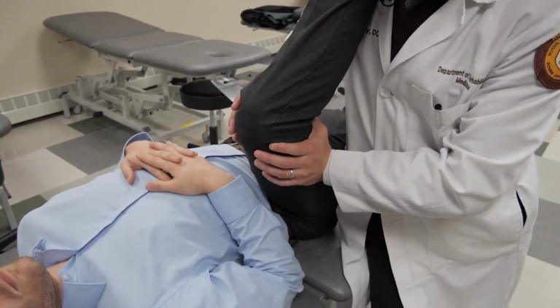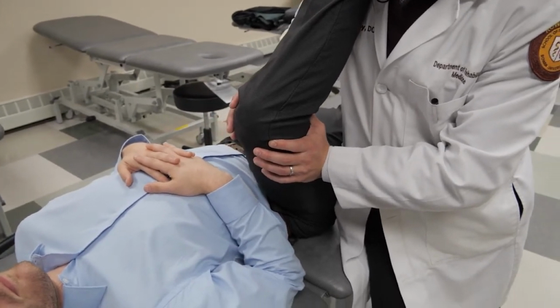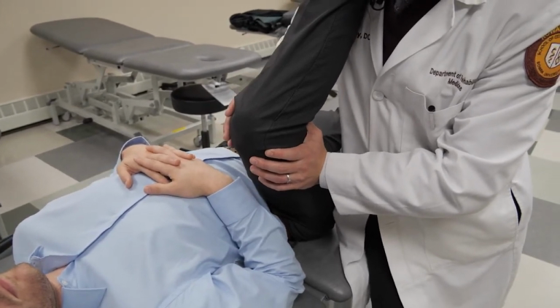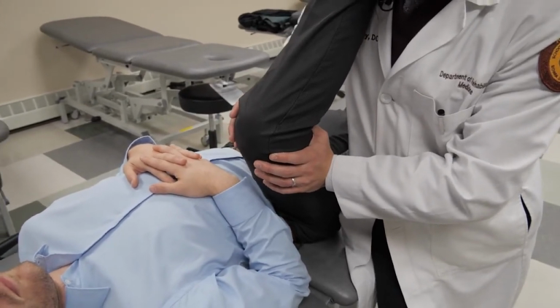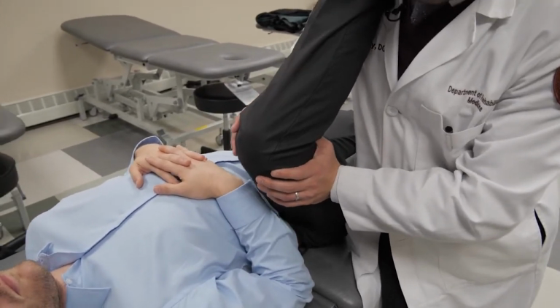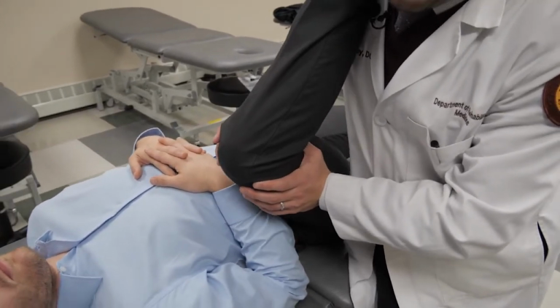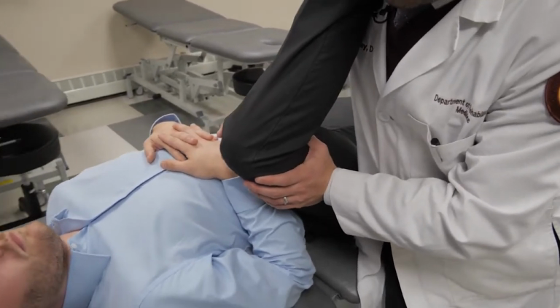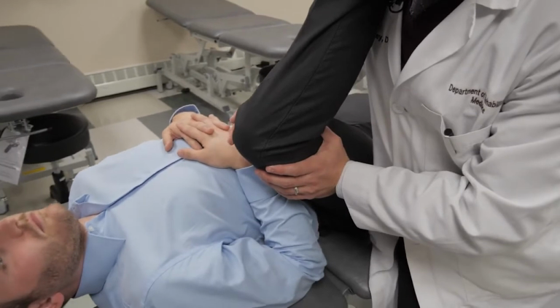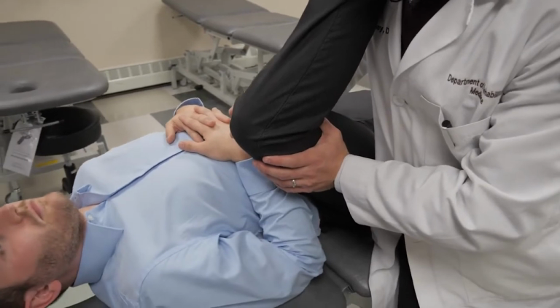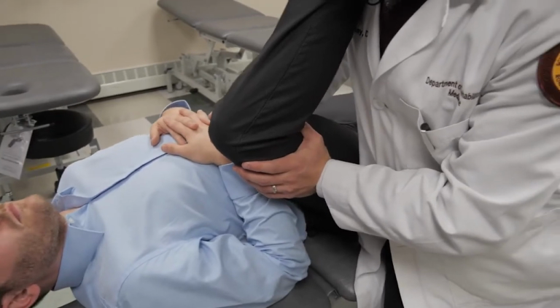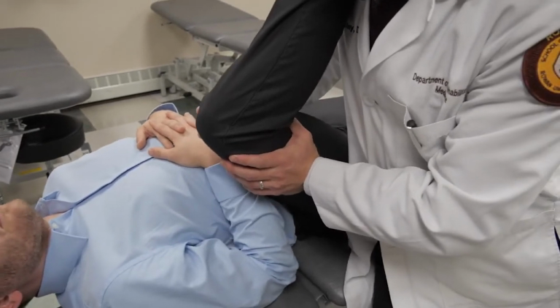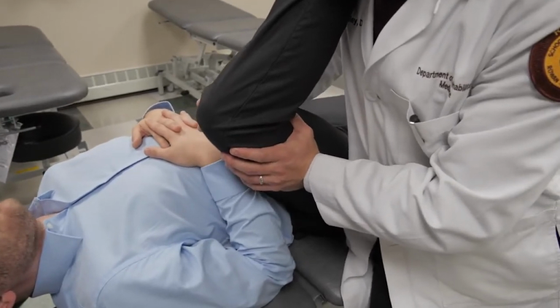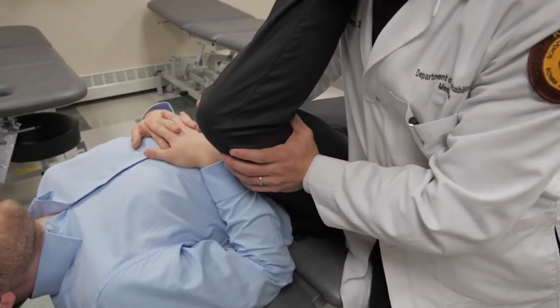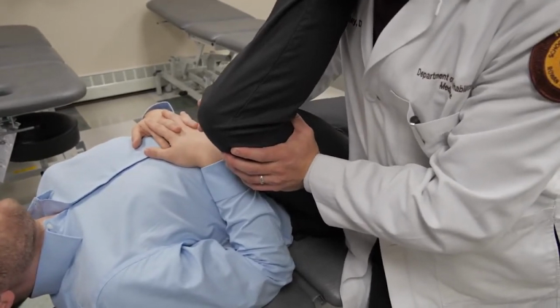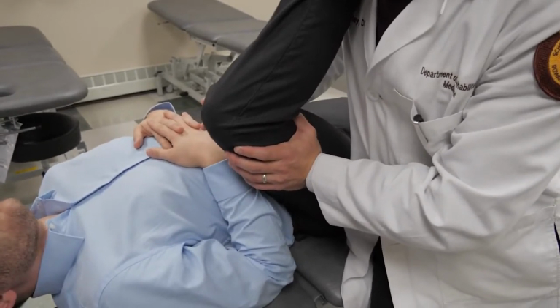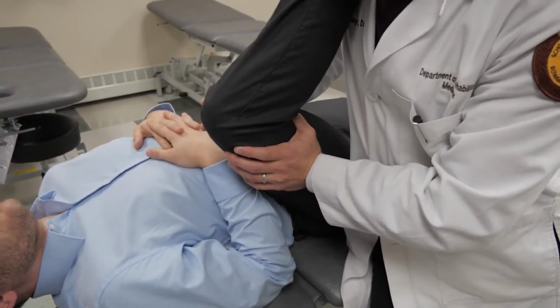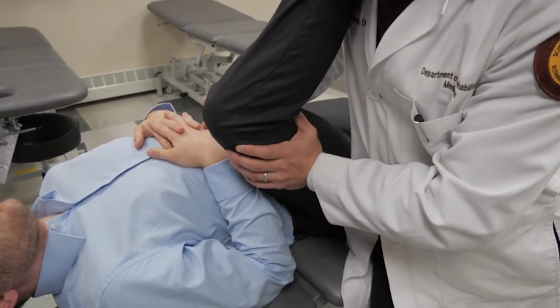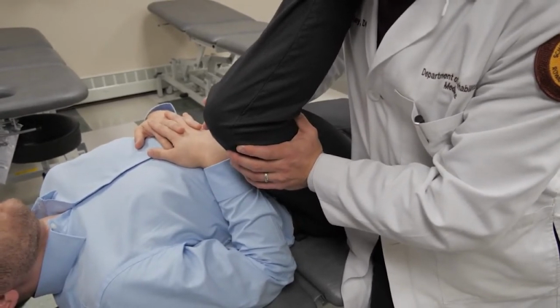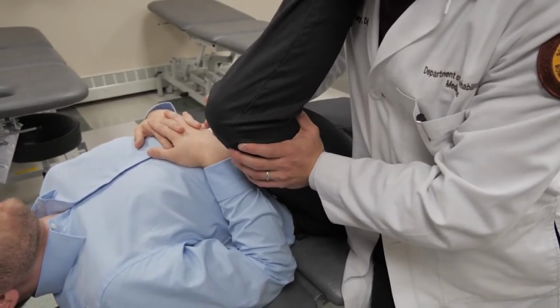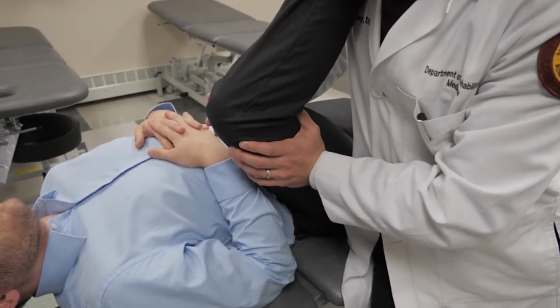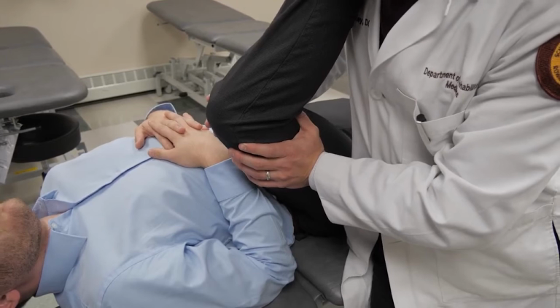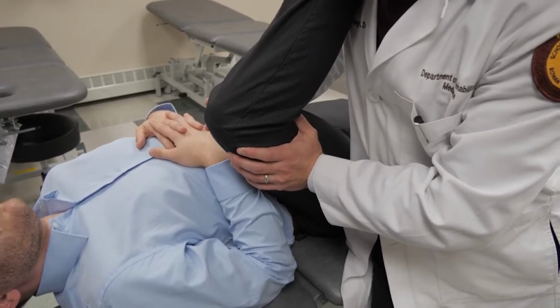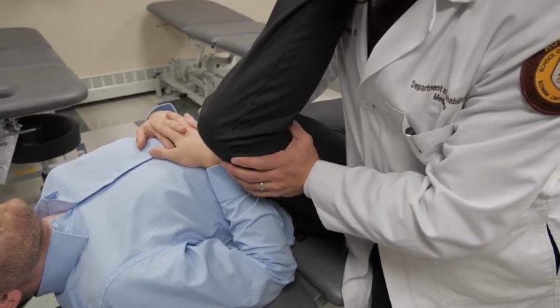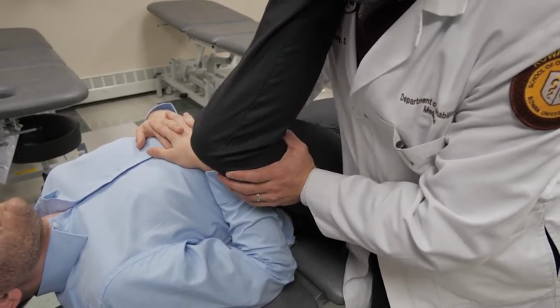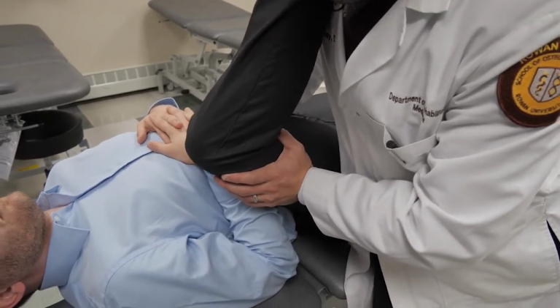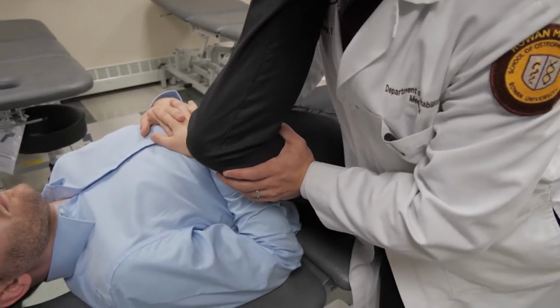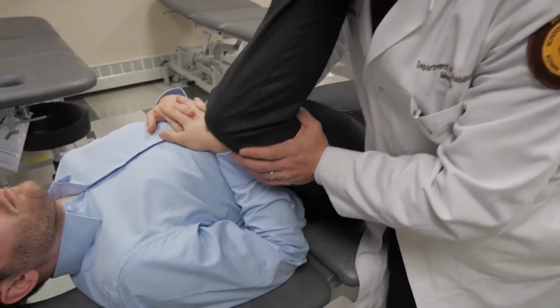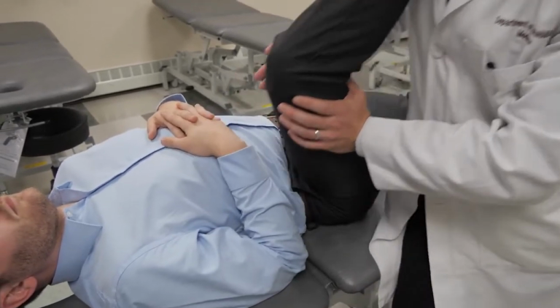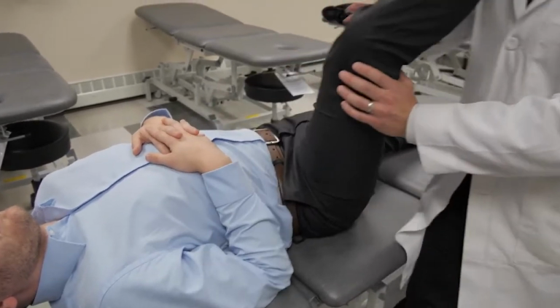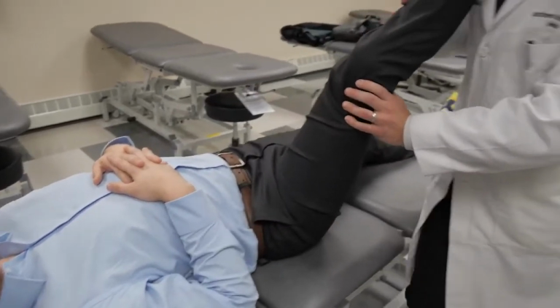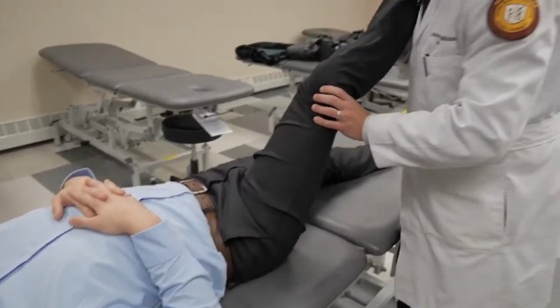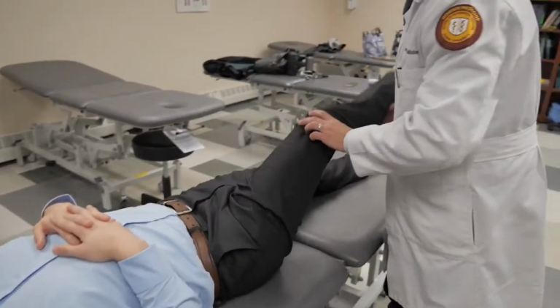And relax. Then take it to the new barrier. And one last time — and relax — and then to the new barrier. That's great. Come back down.